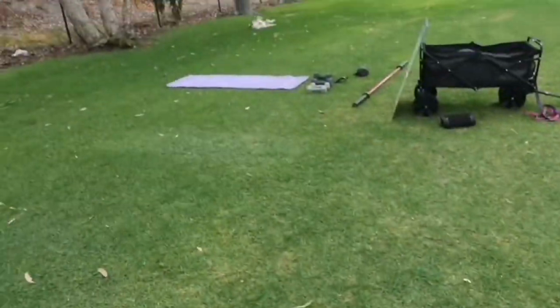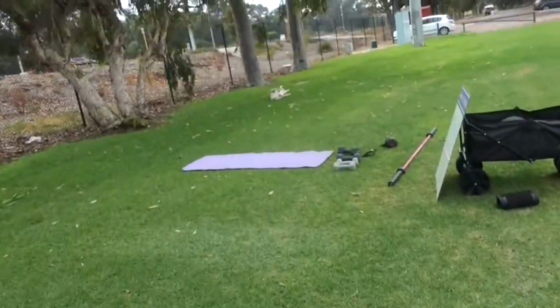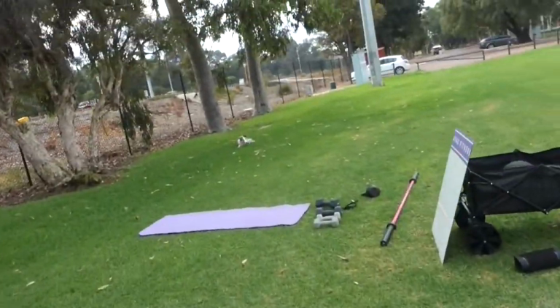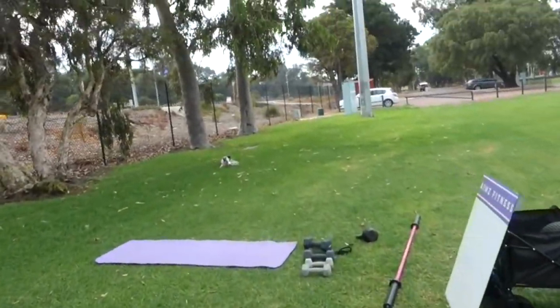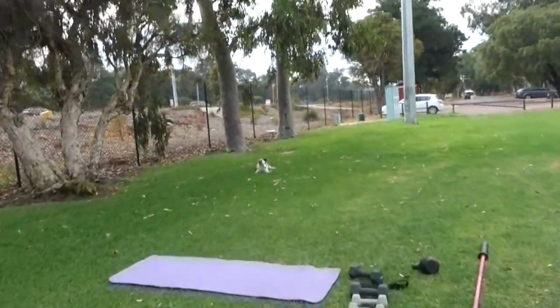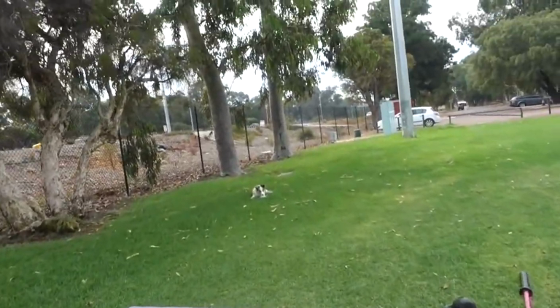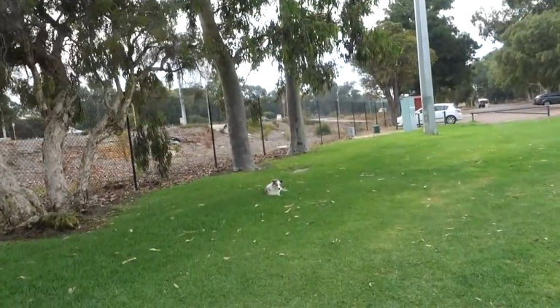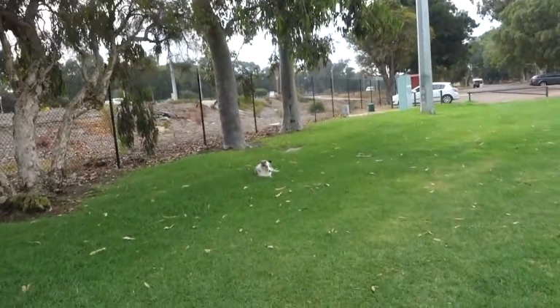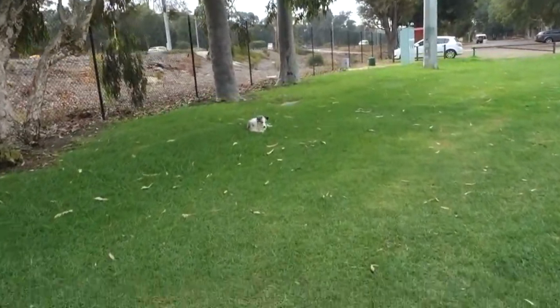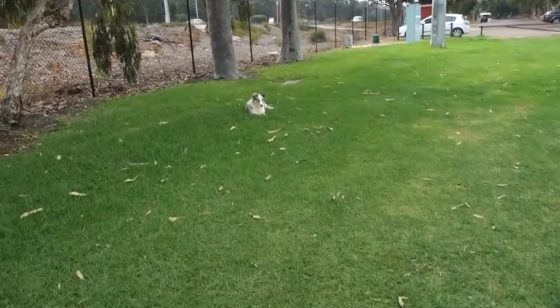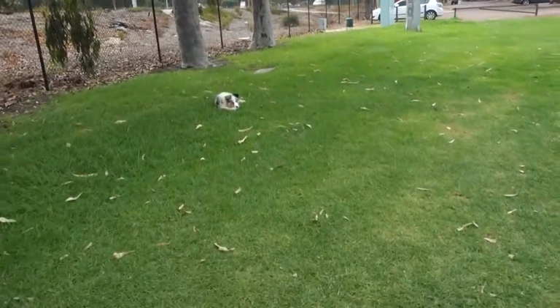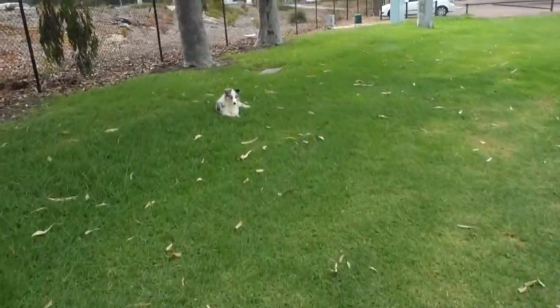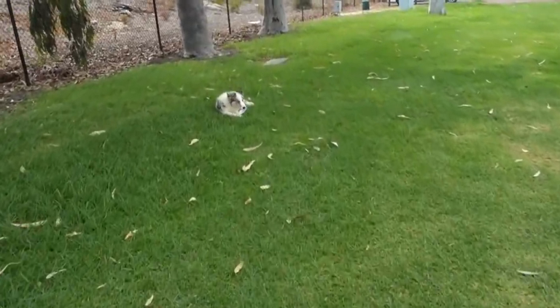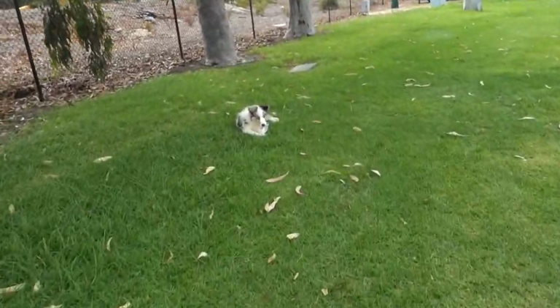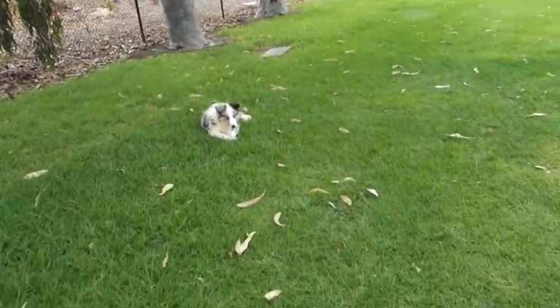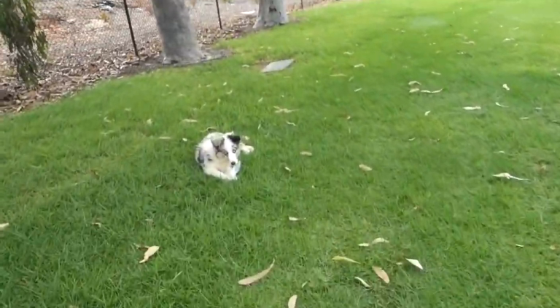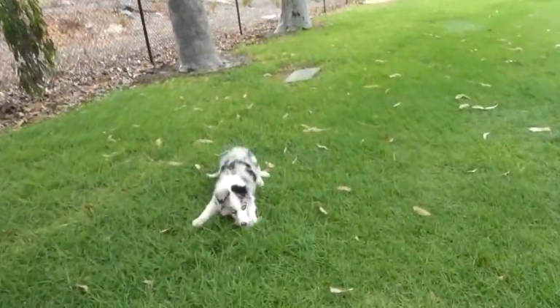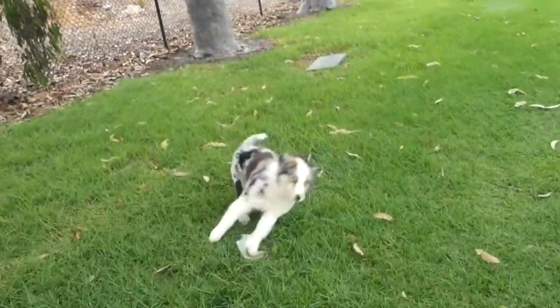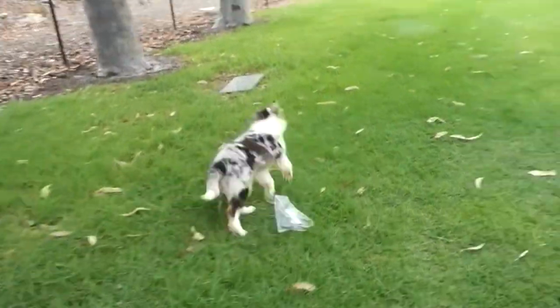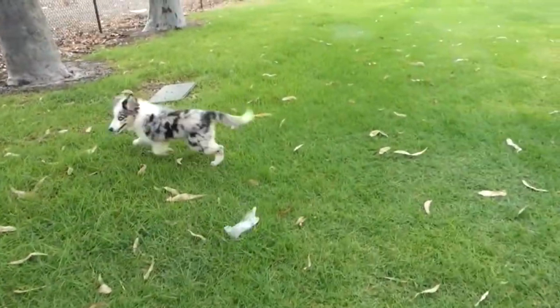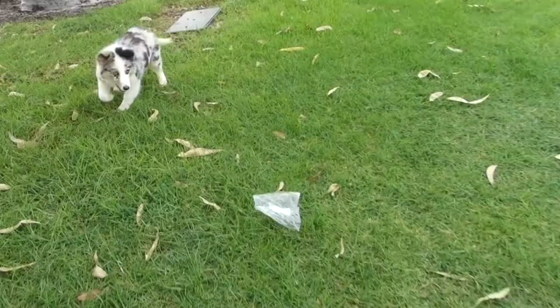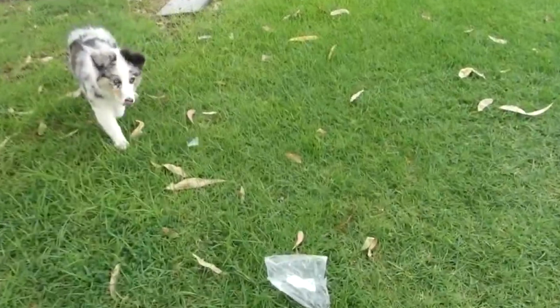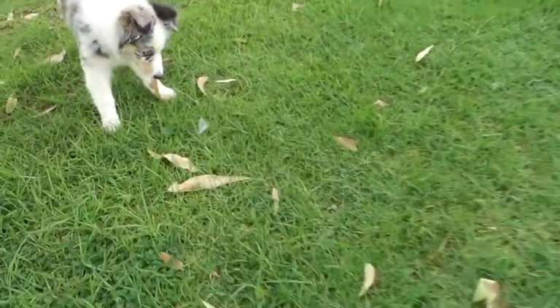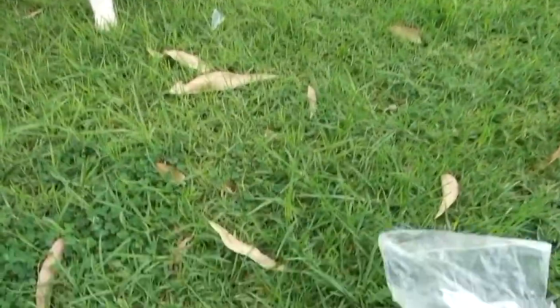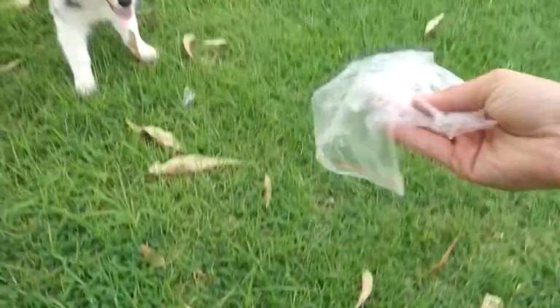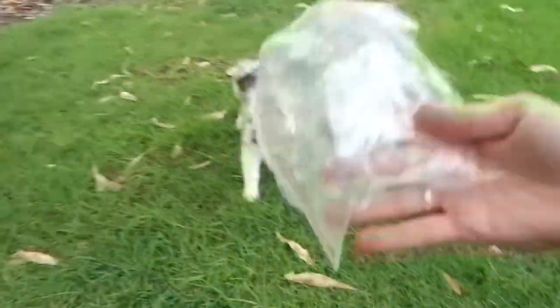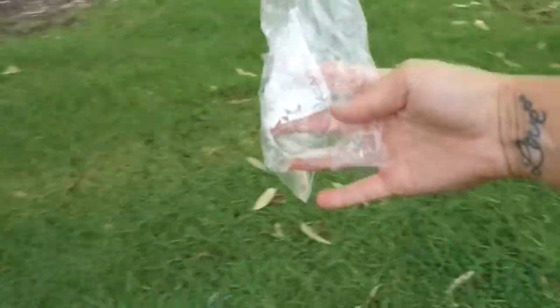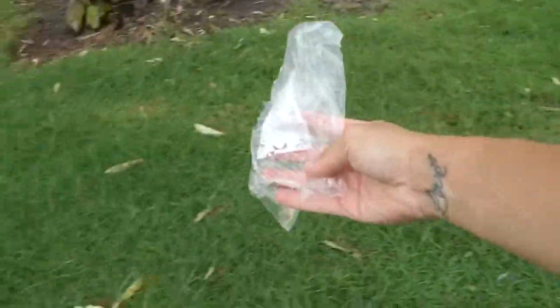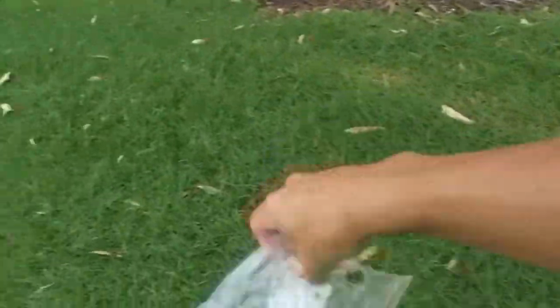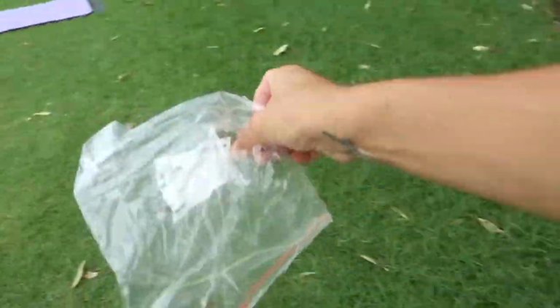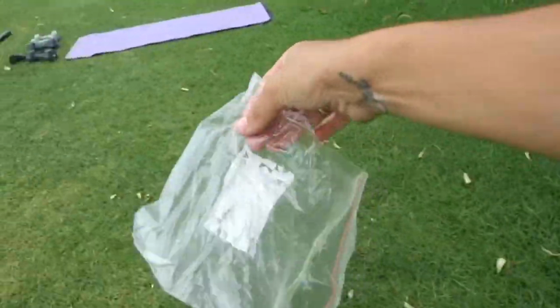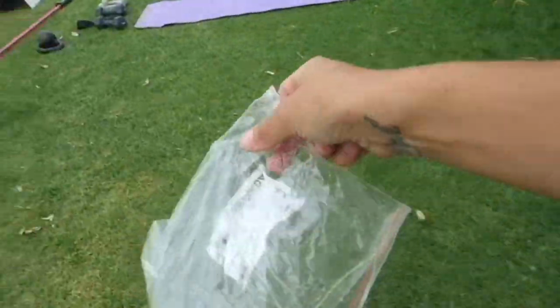I can't believe she's got that bag — she's still playing with the bag. Well, that's all ruined.